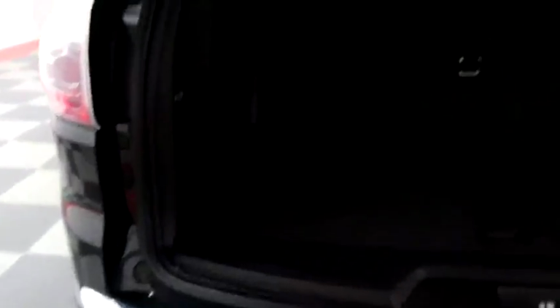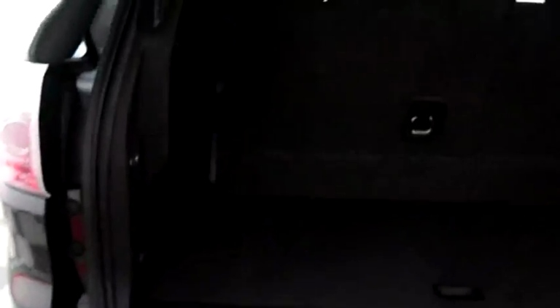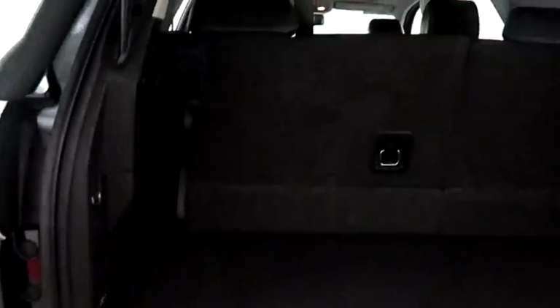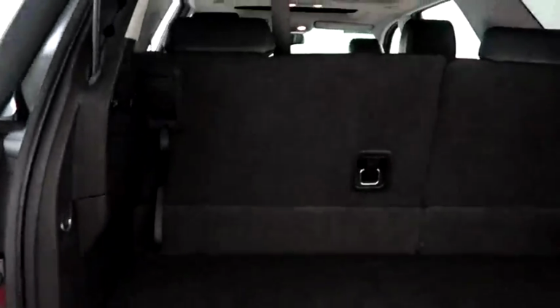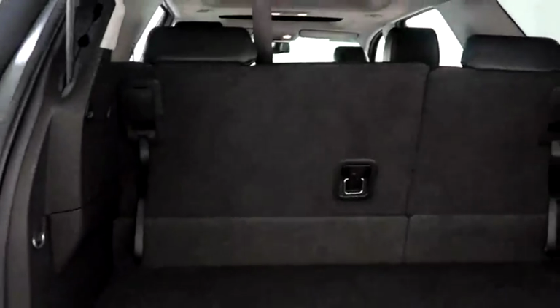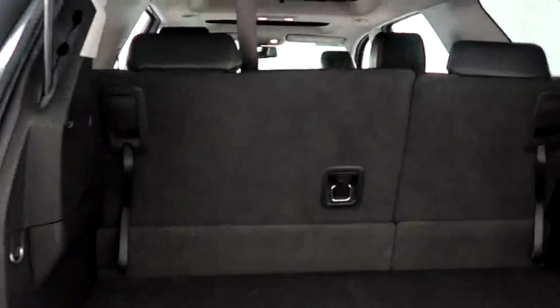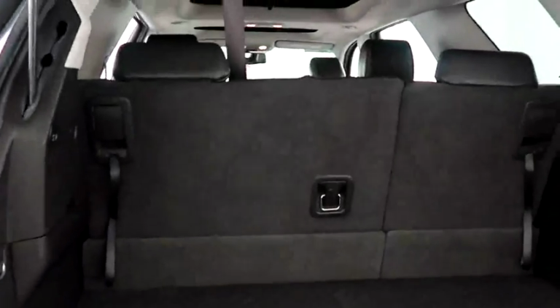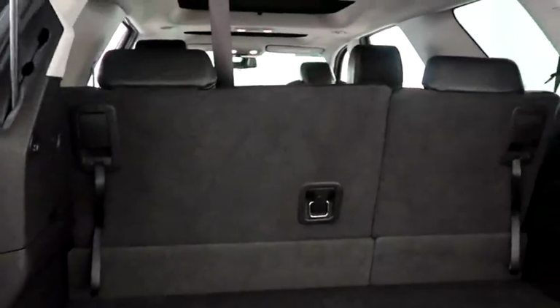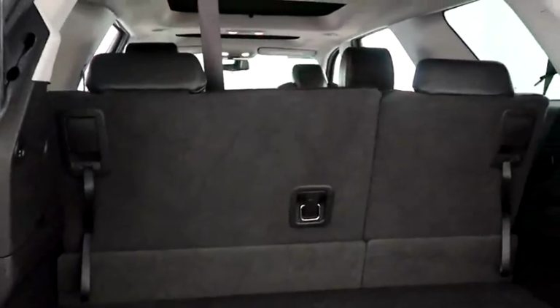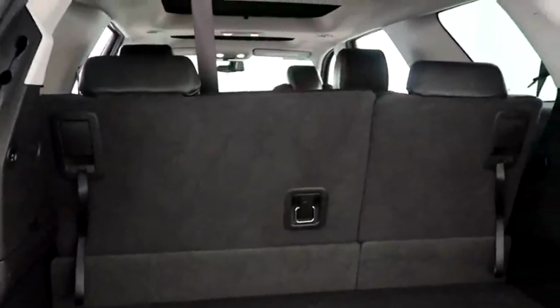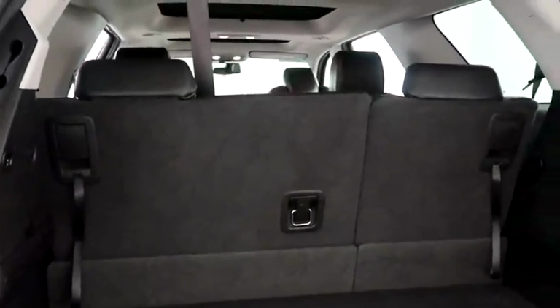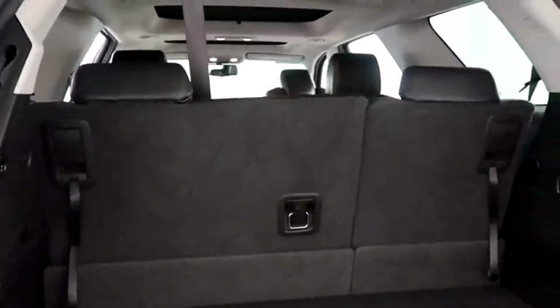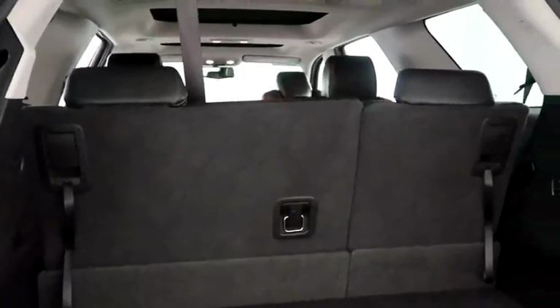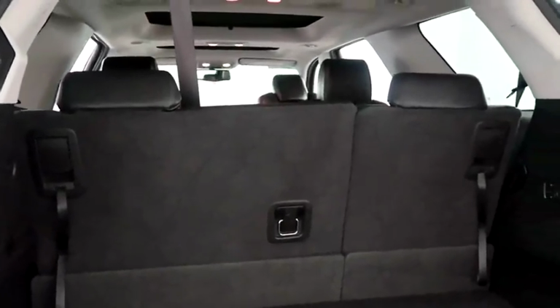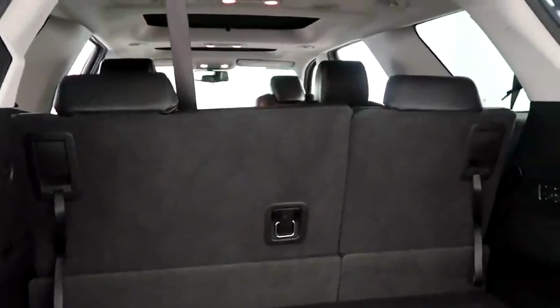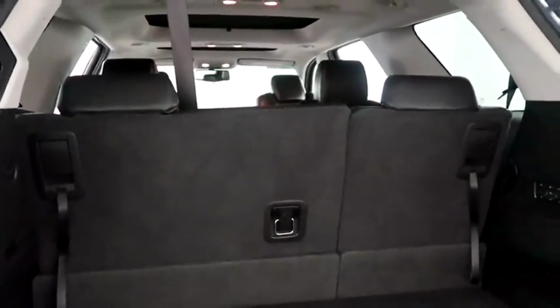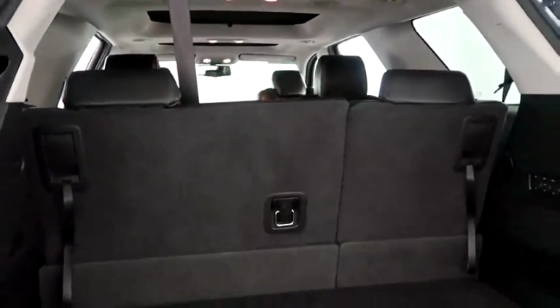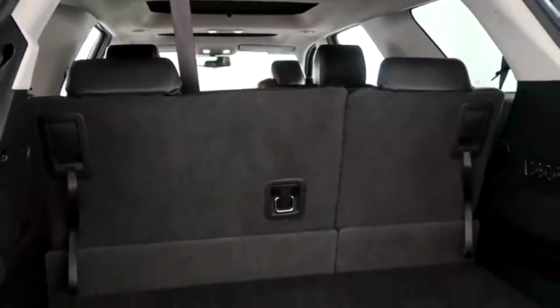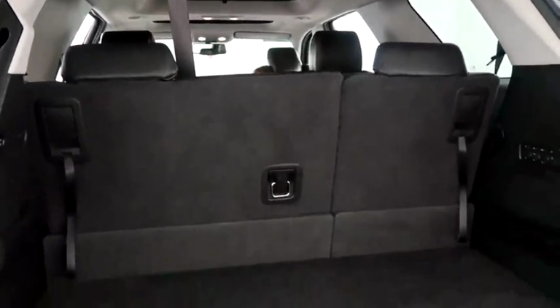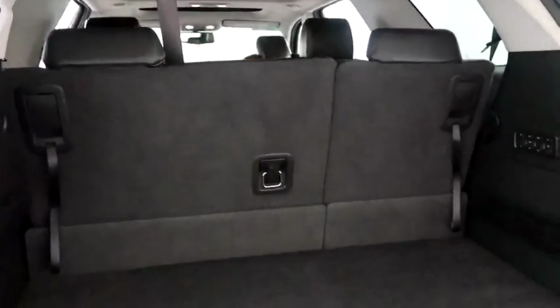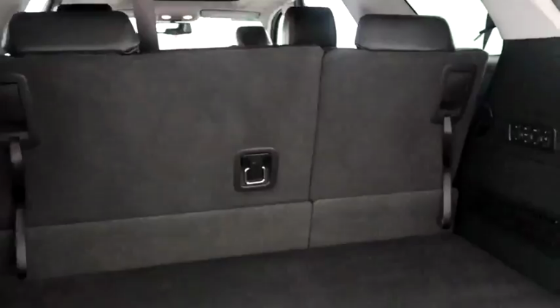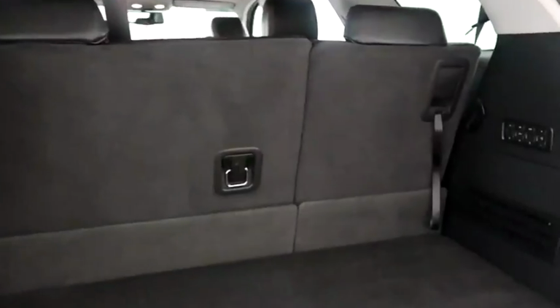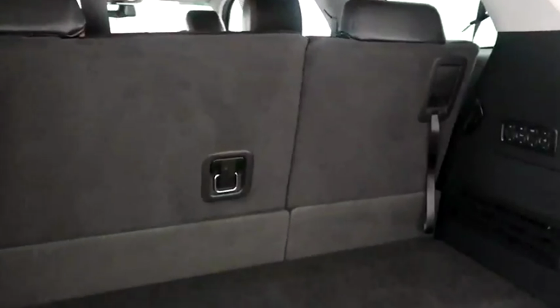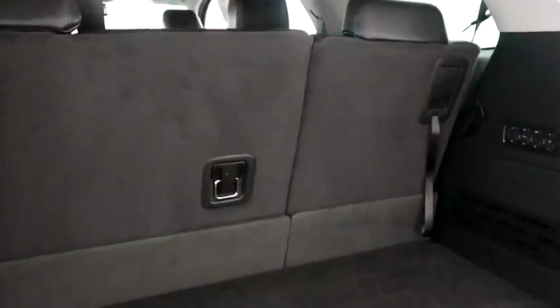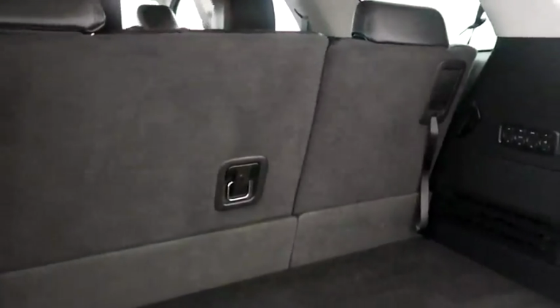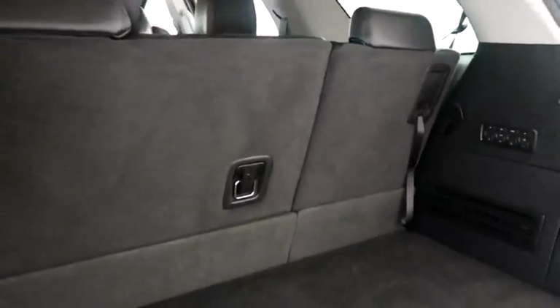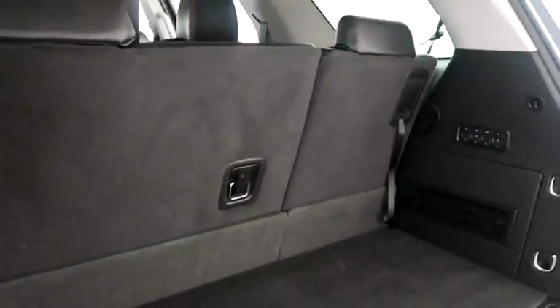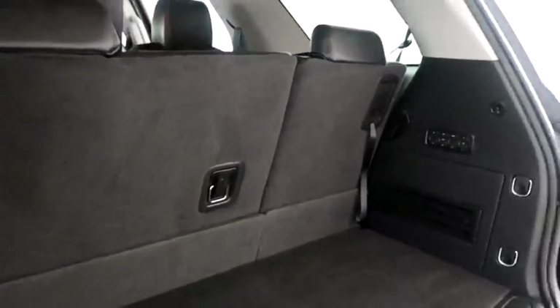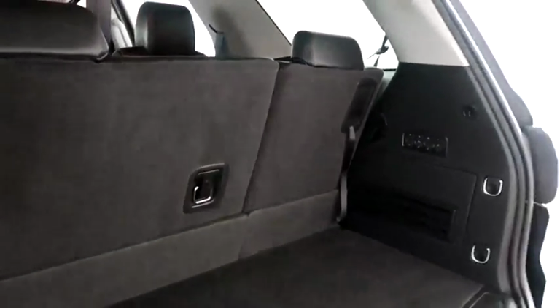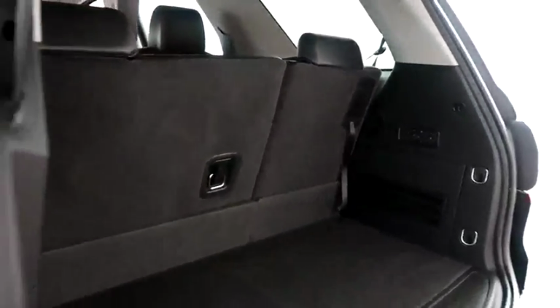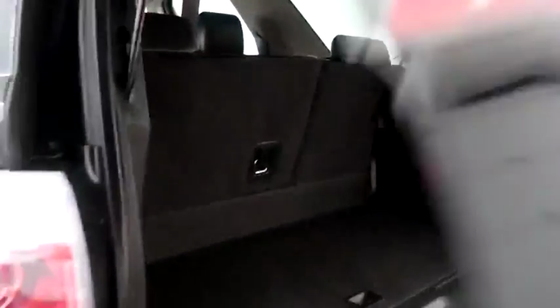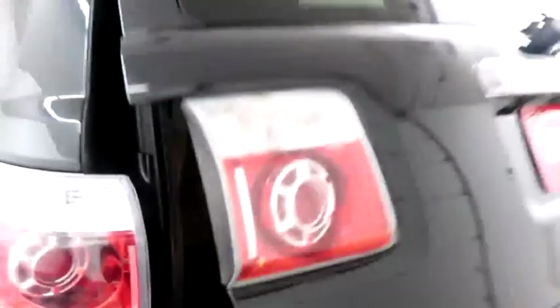Taking a look in the hatch — there's a 60-40 split on the back seats so you can fold those down if you need more room.